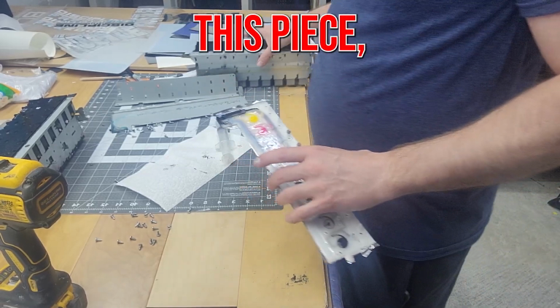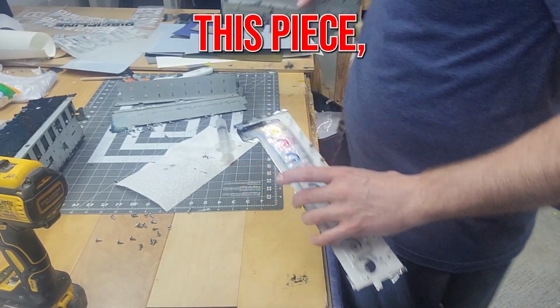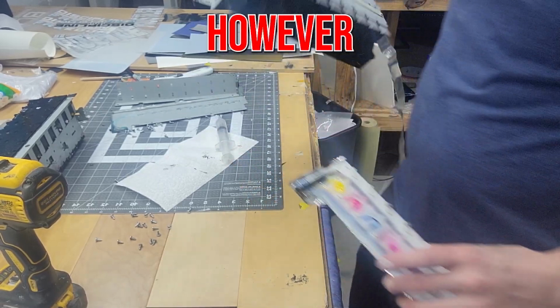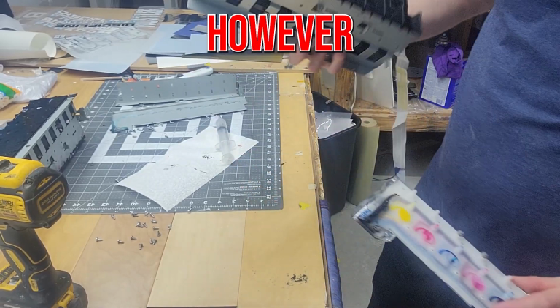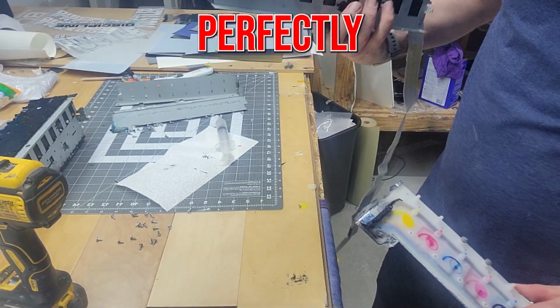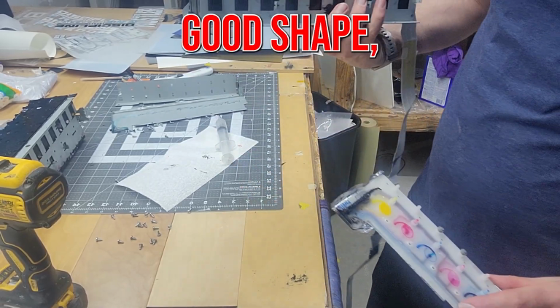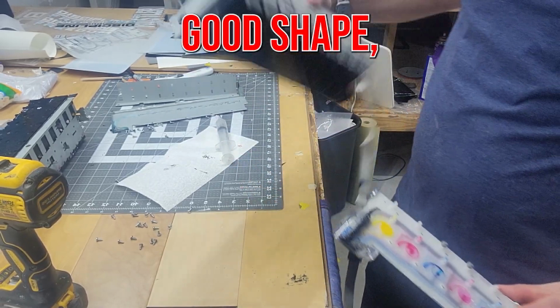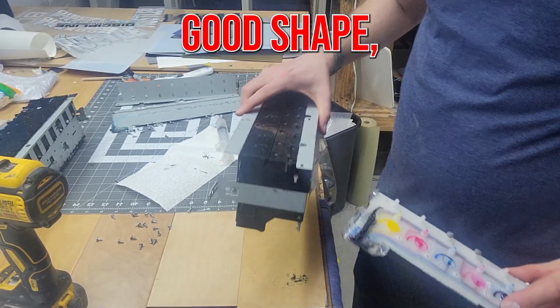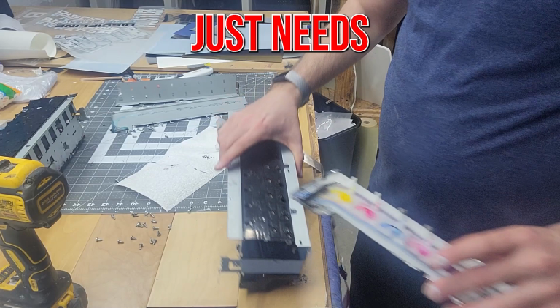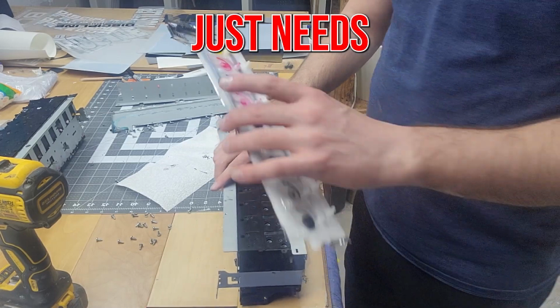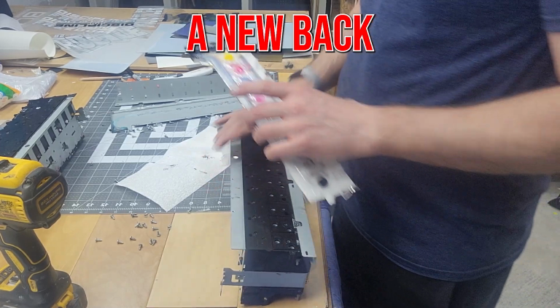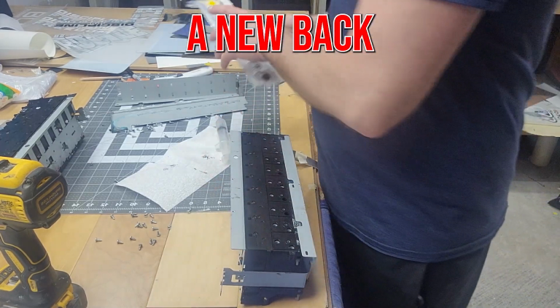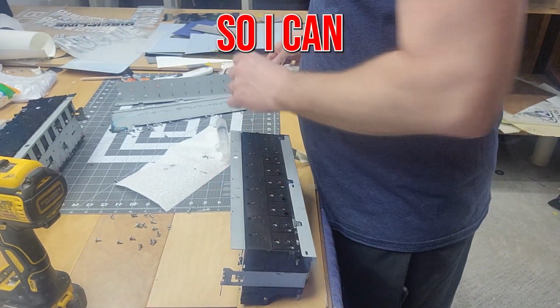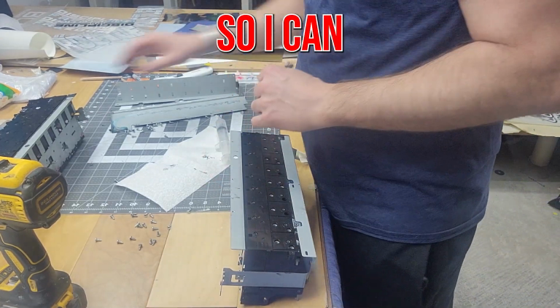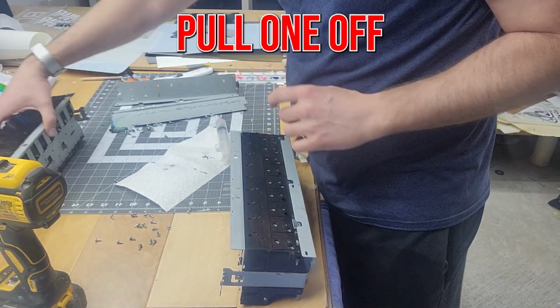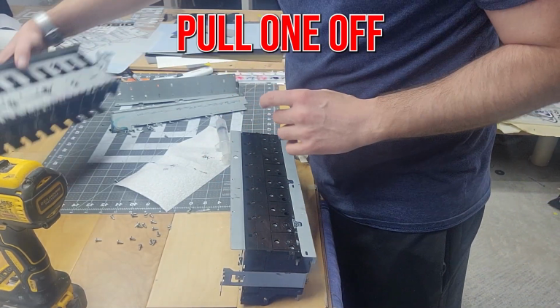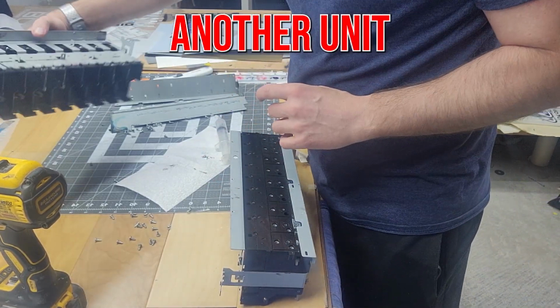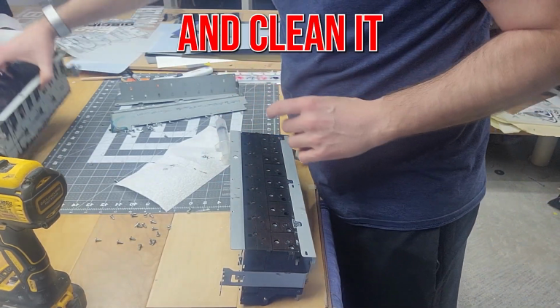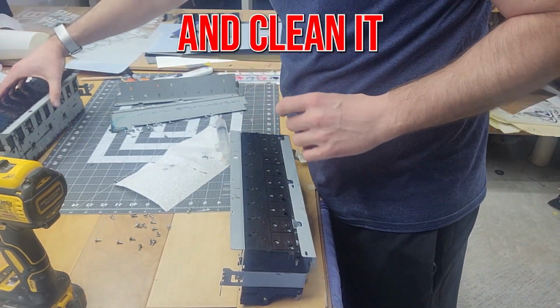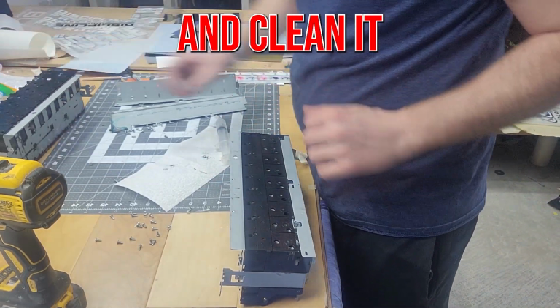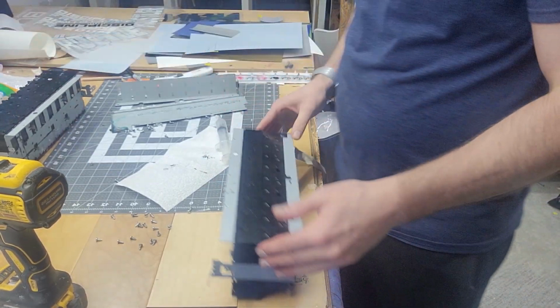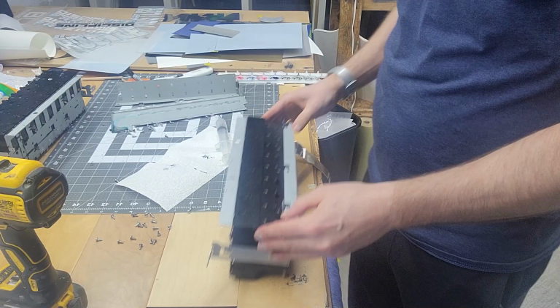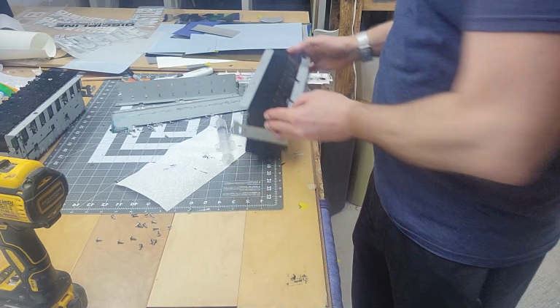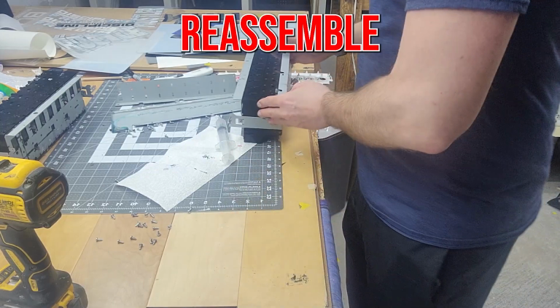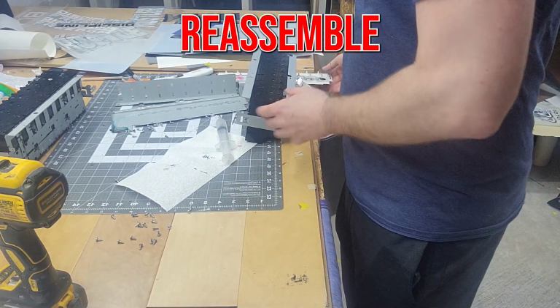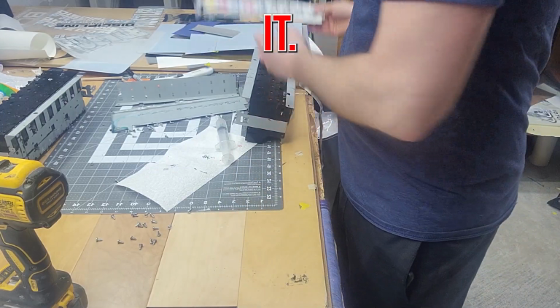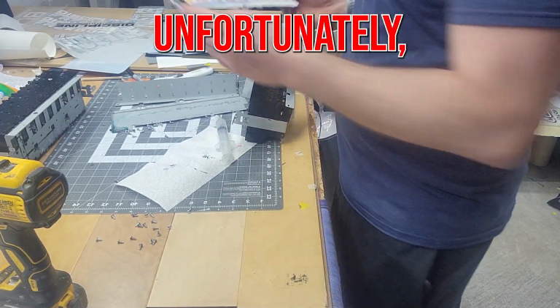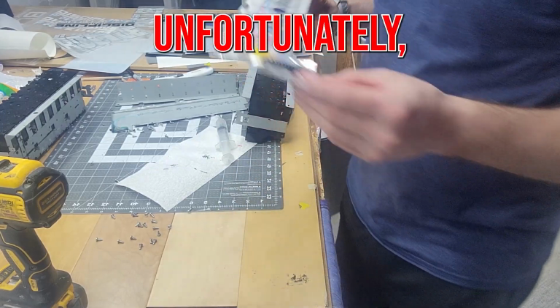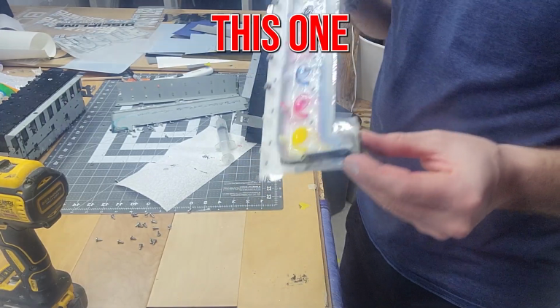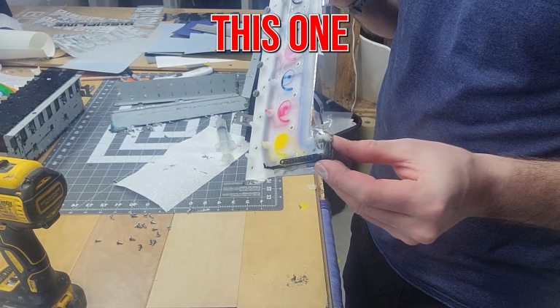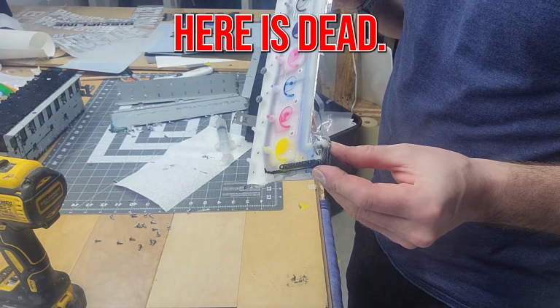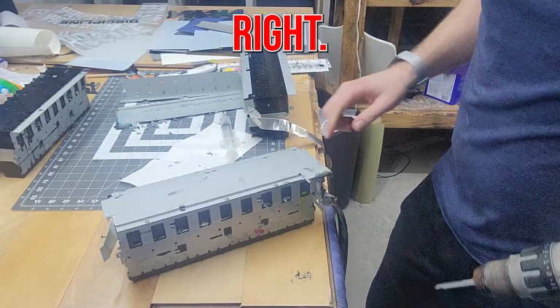This piece, however, is in perfectly good shape — it just needs a new back. So I can pull one off another unit, clean it, and reassemble it. But unfortunately, this one here is dead.